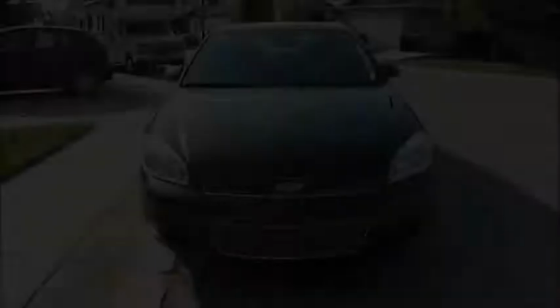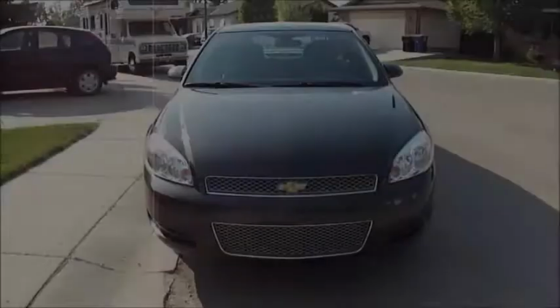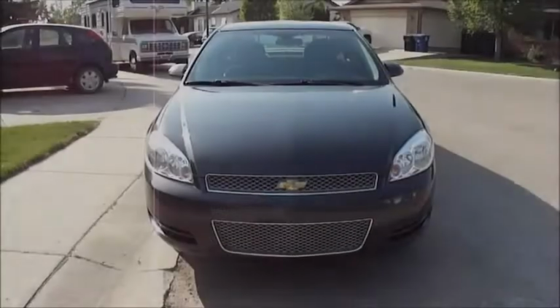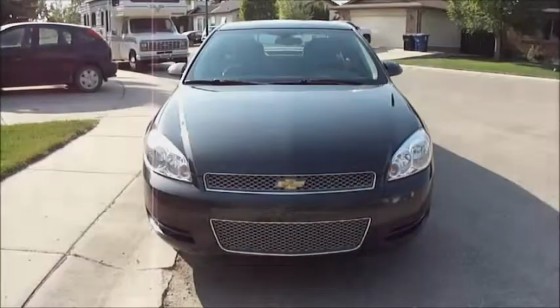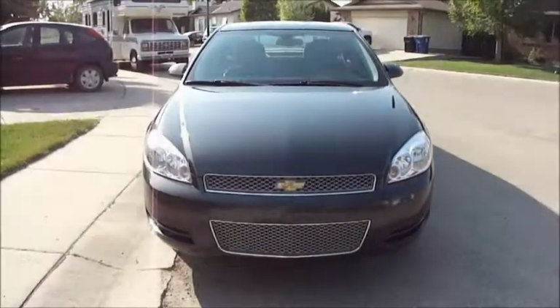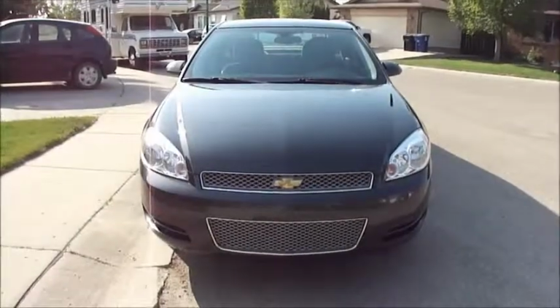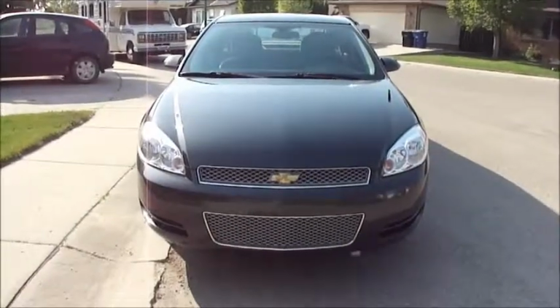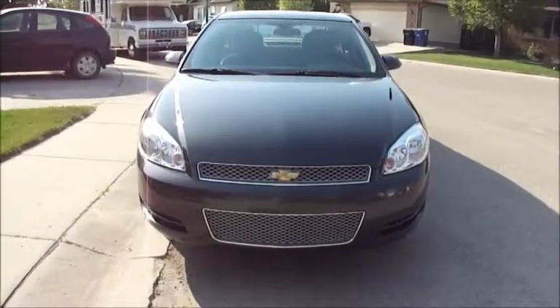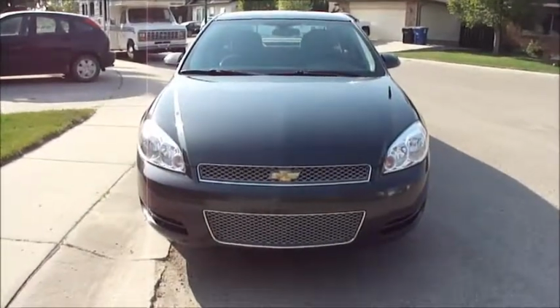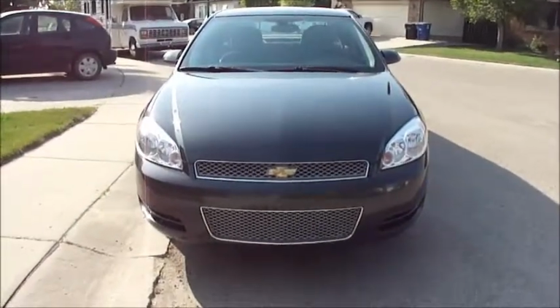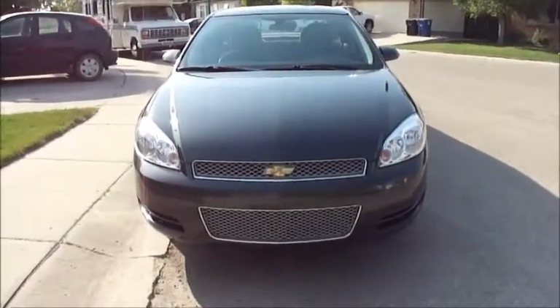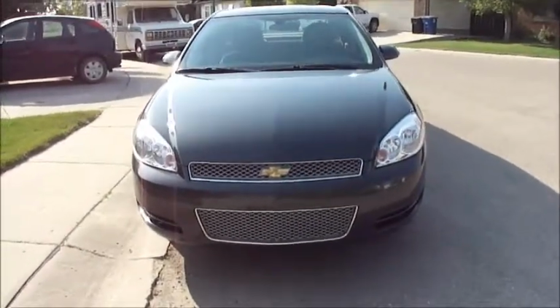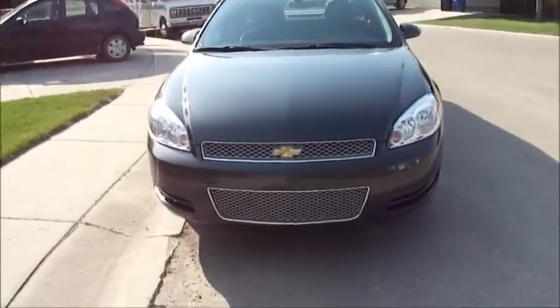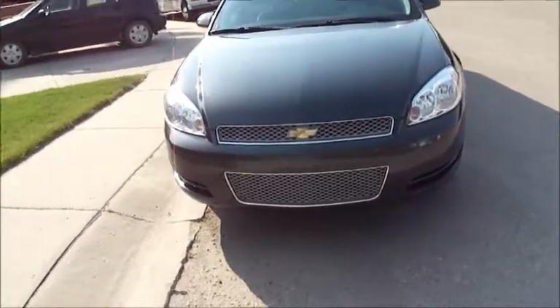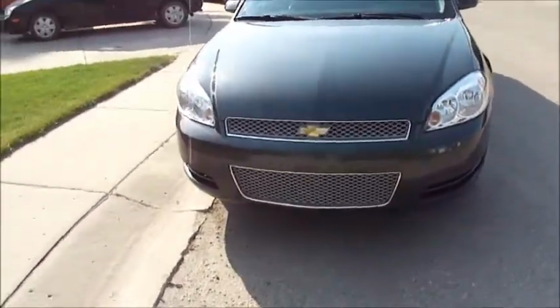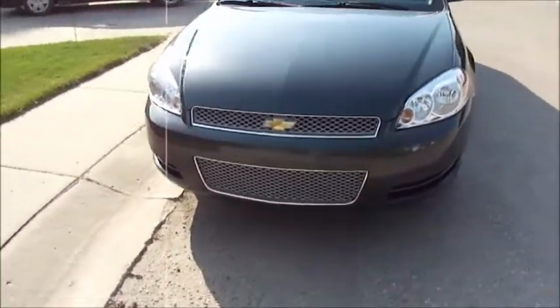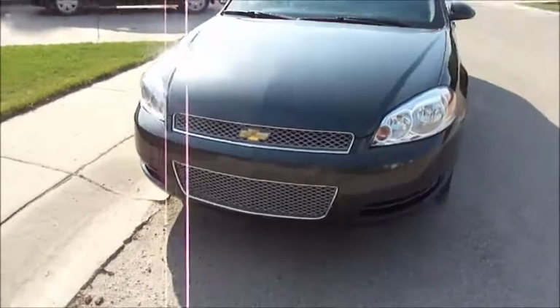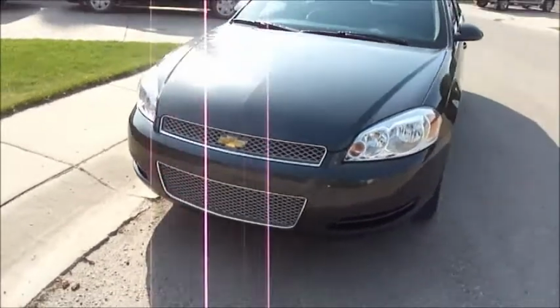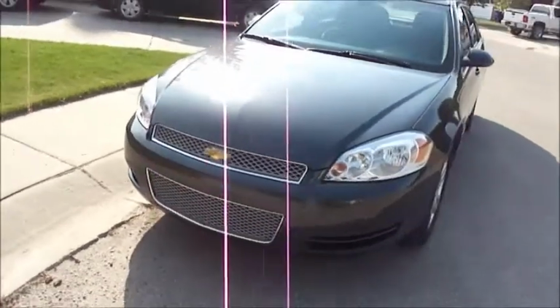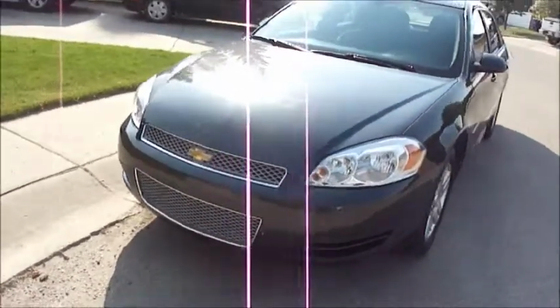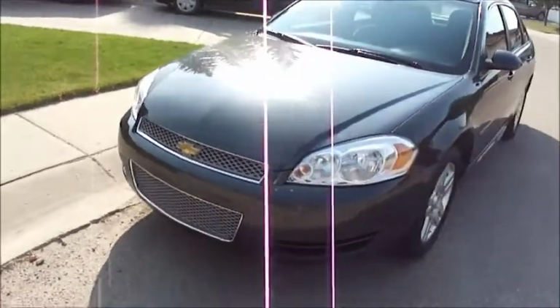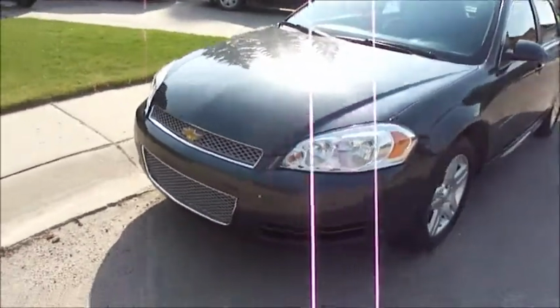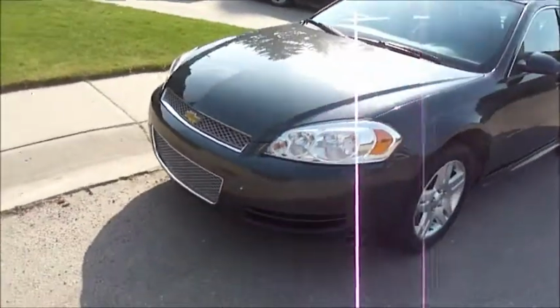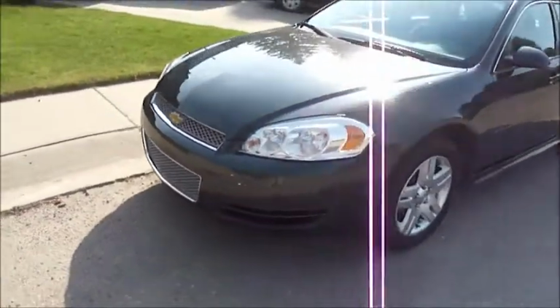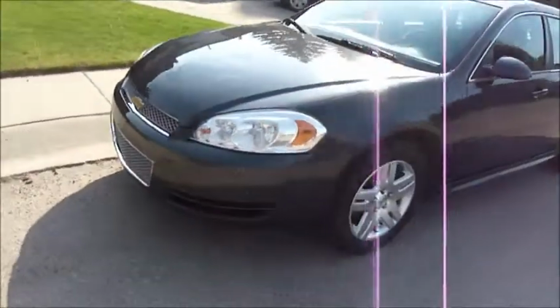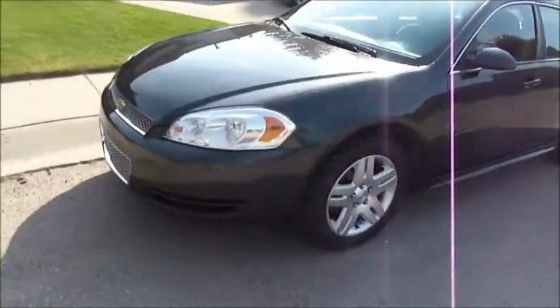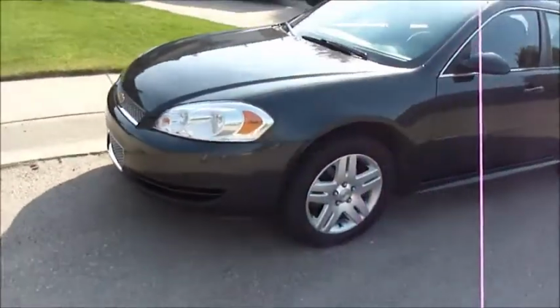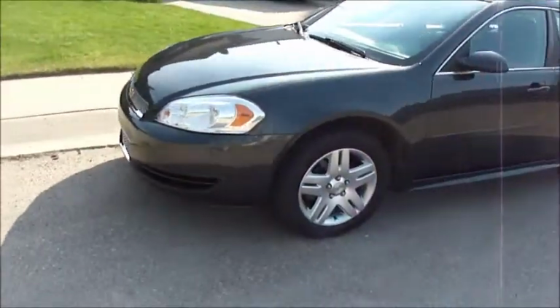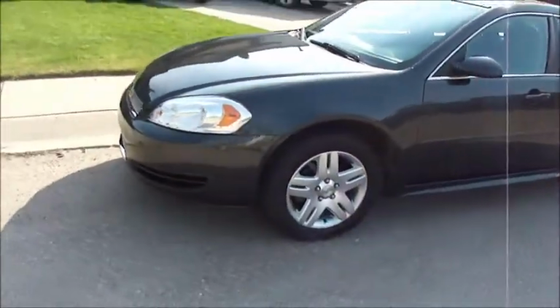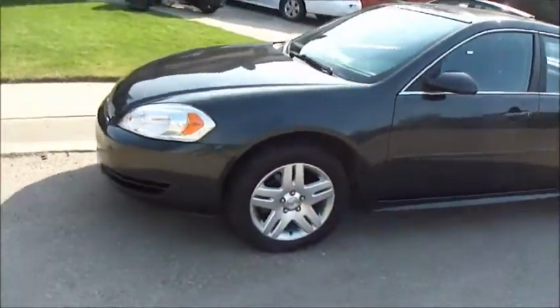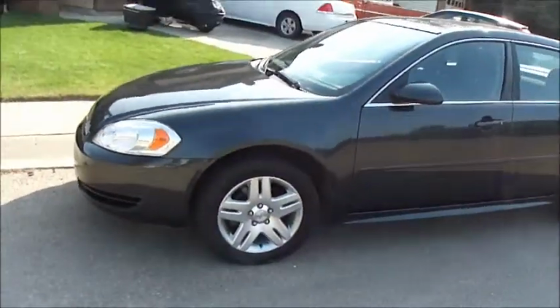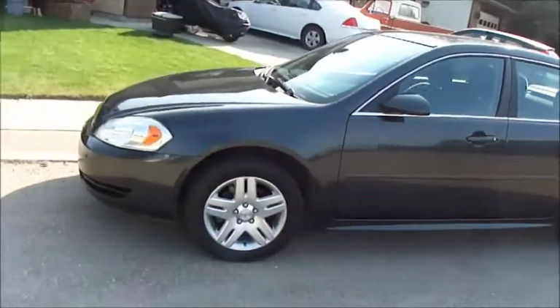Here you have my 2012 Chevy Impala LT, currently for sale at a bargain price of $11,000.